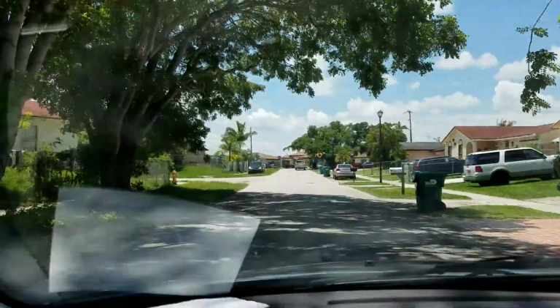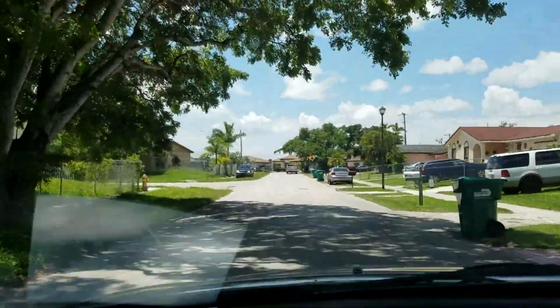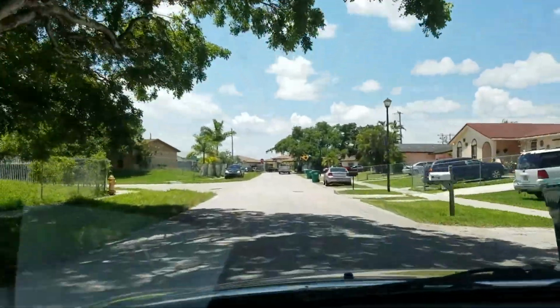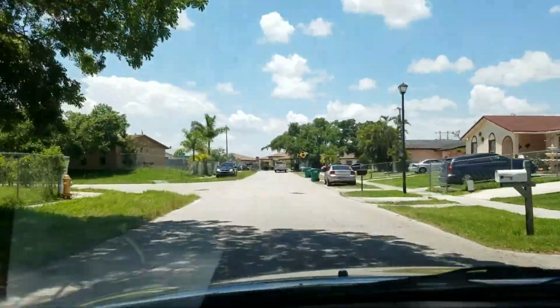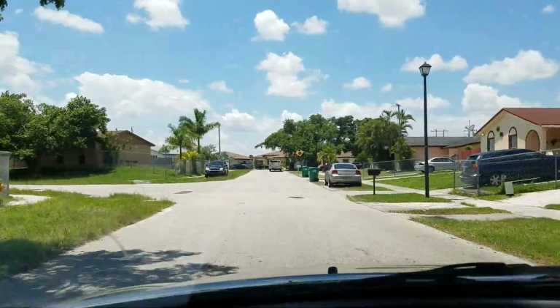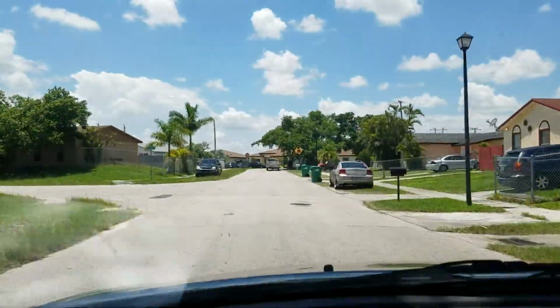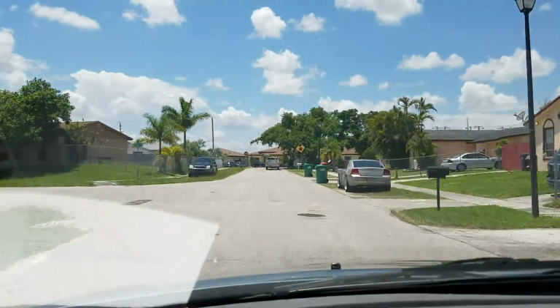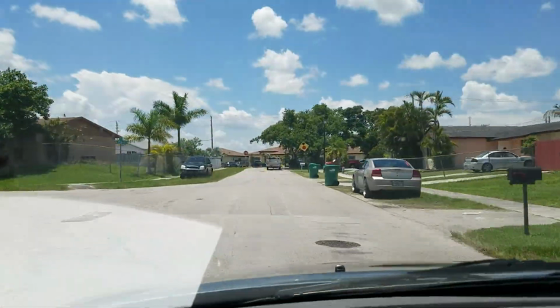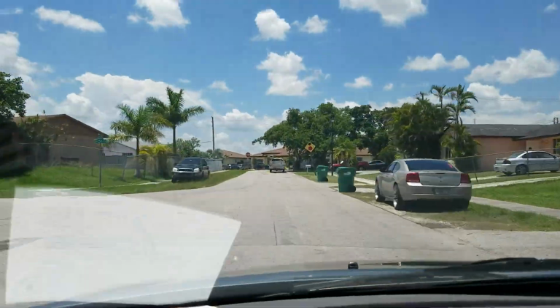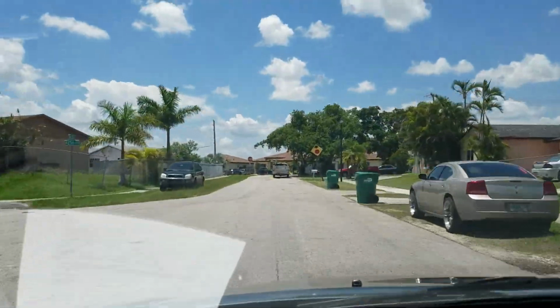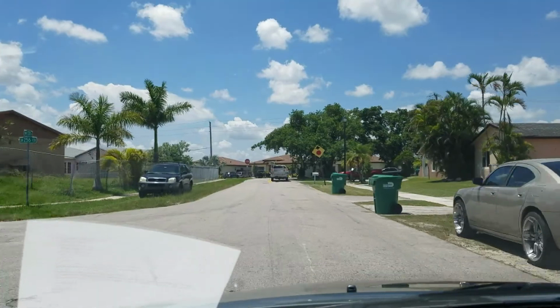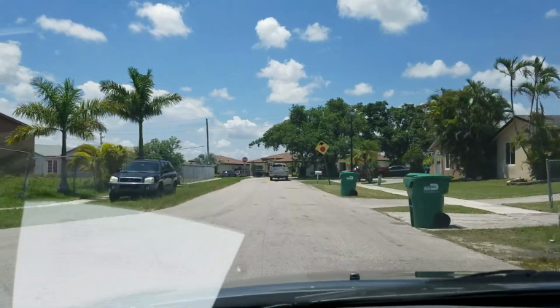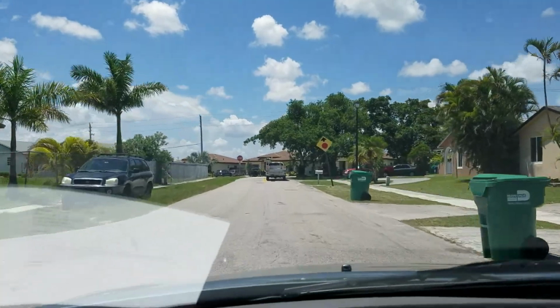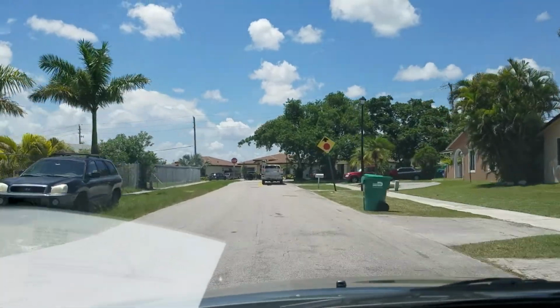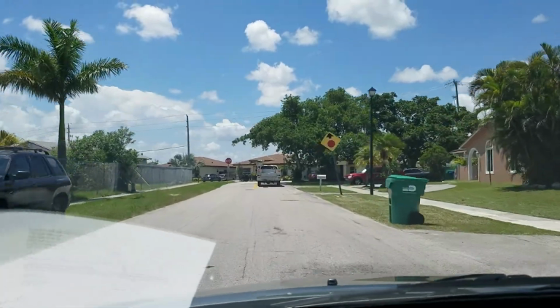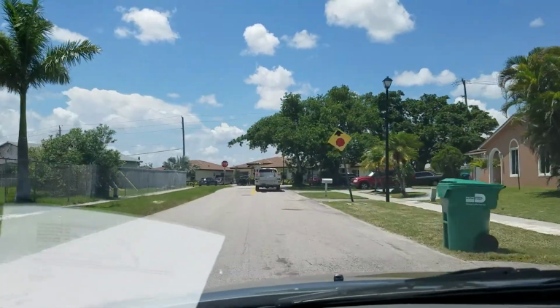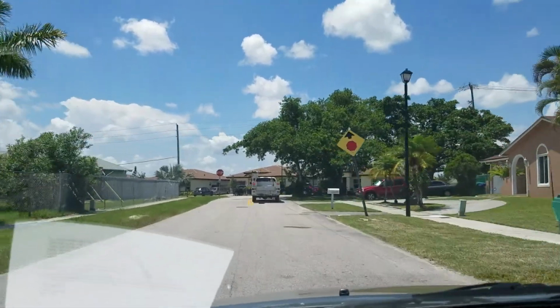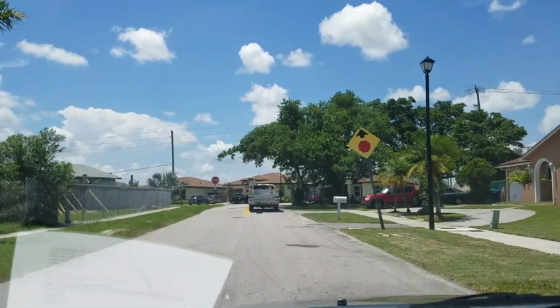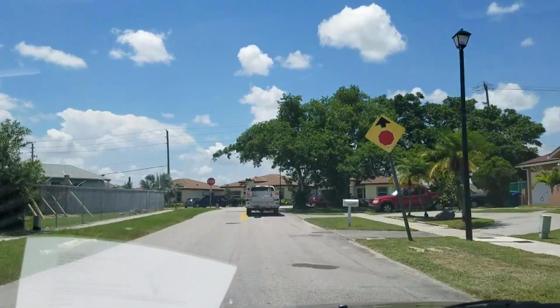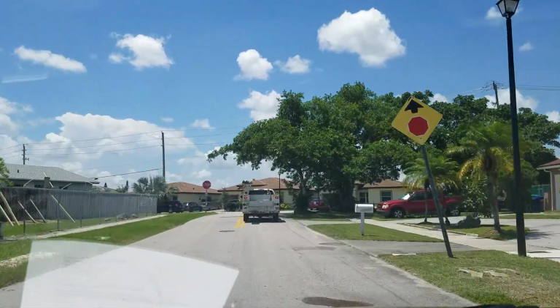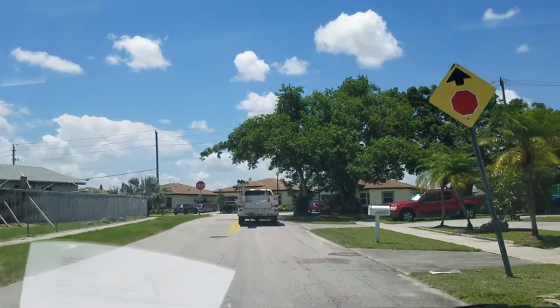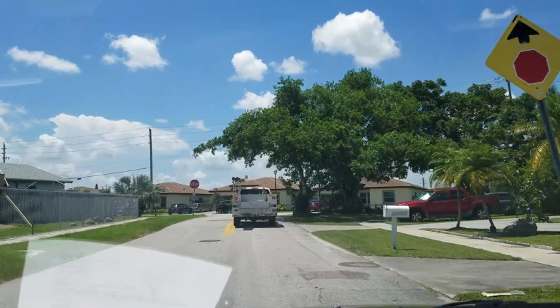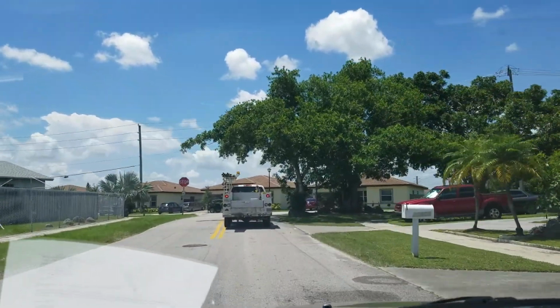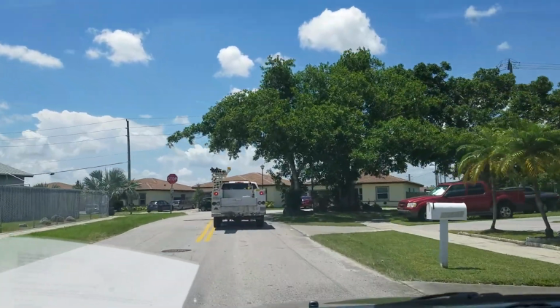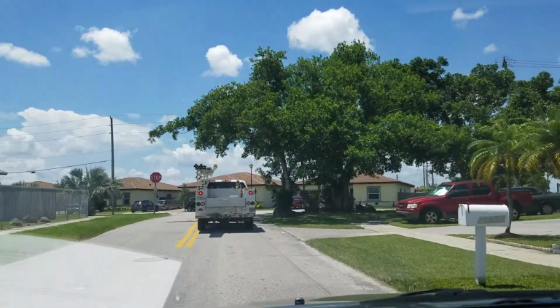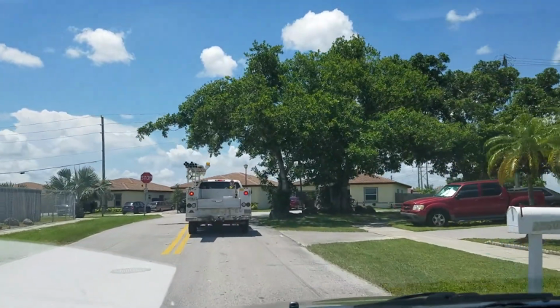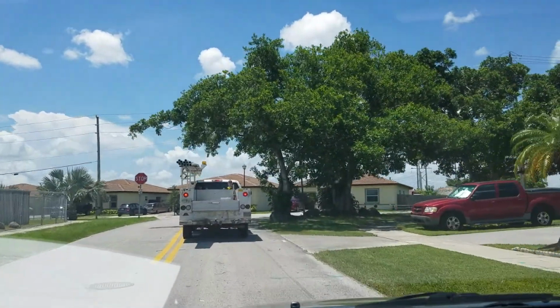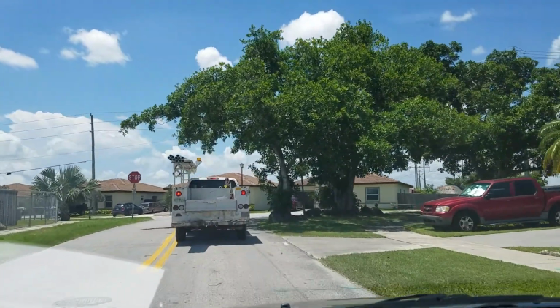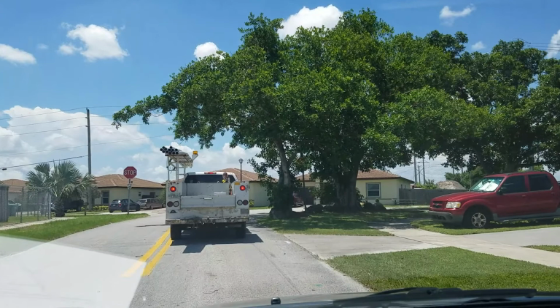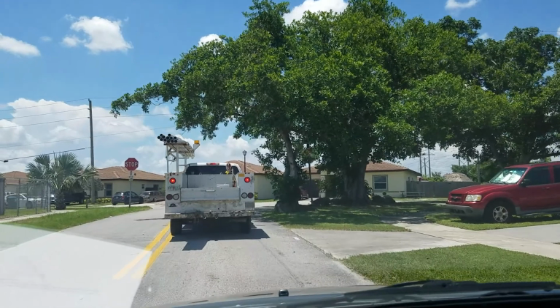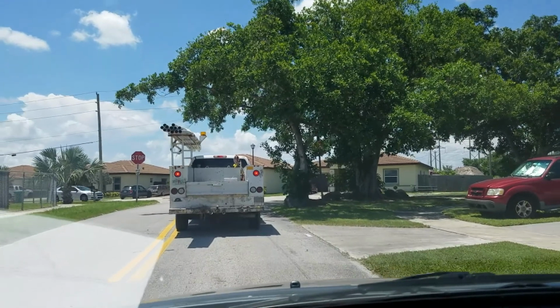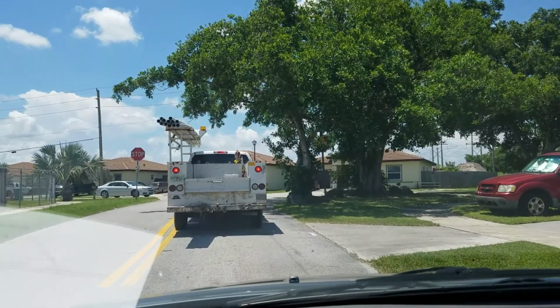Driving up to these homes here, I couldn't see what they sold for. But these were recently built. These three or four...